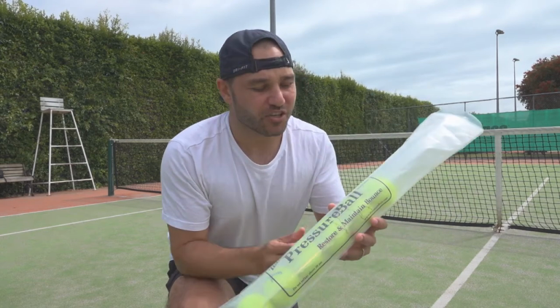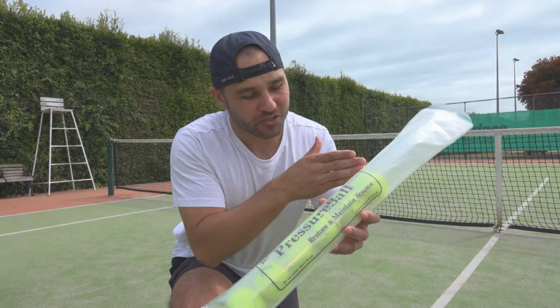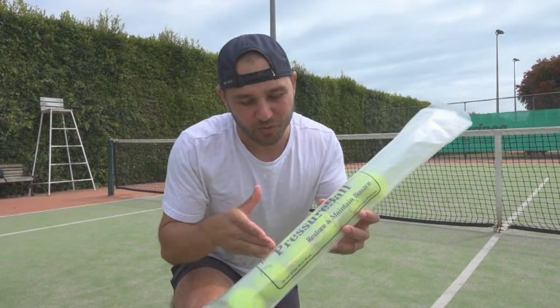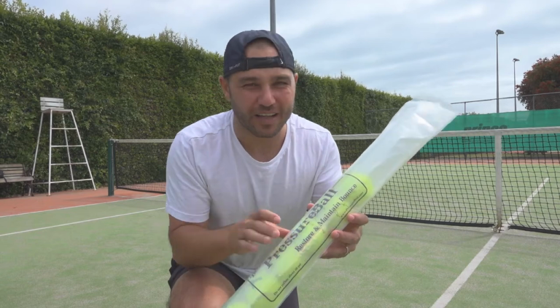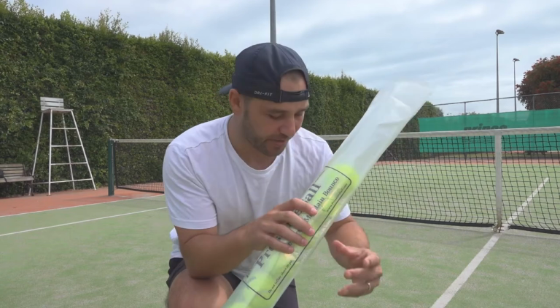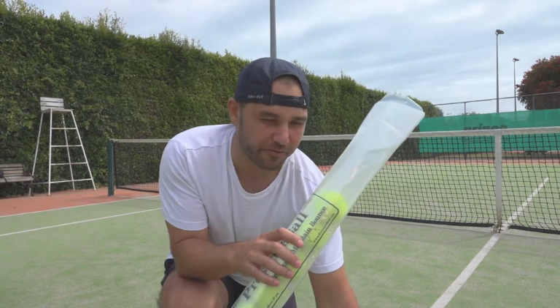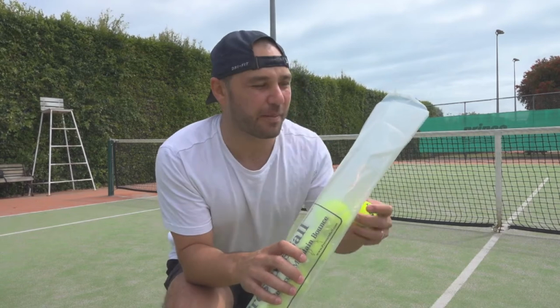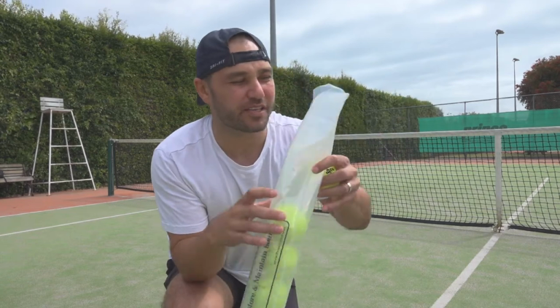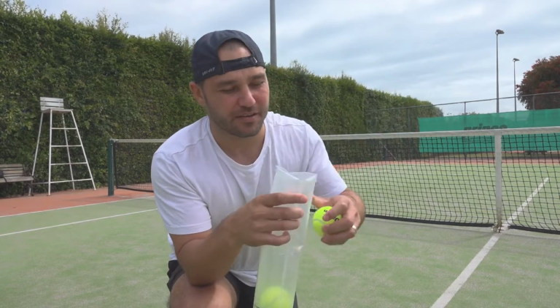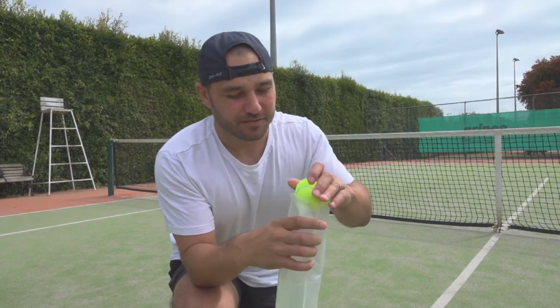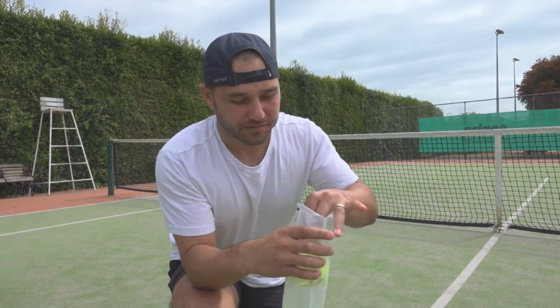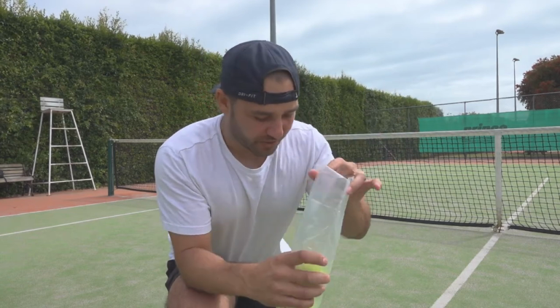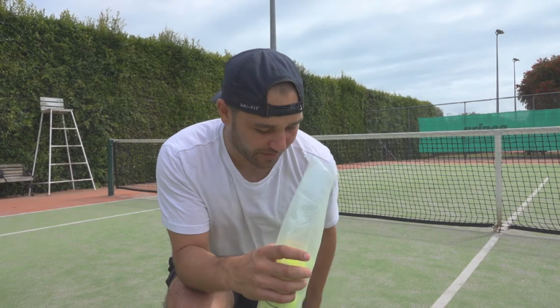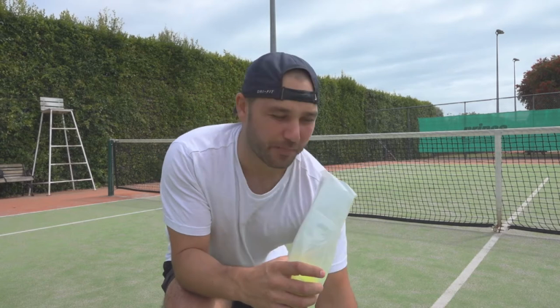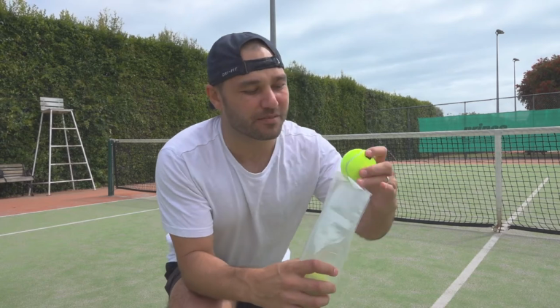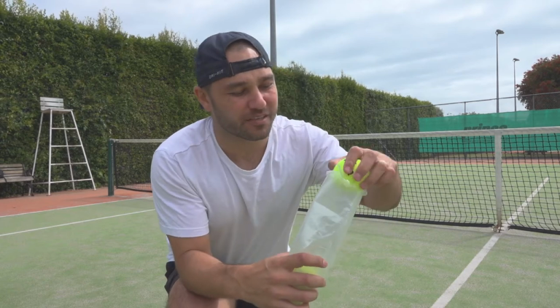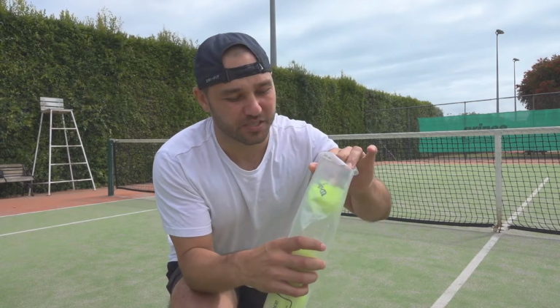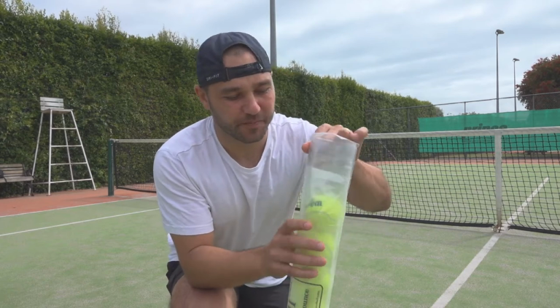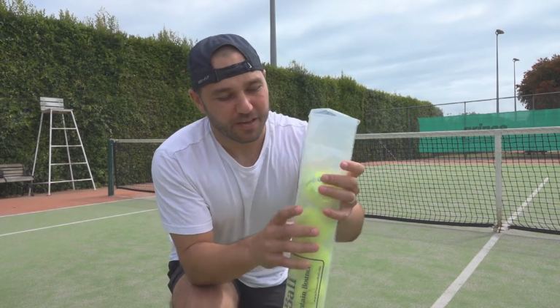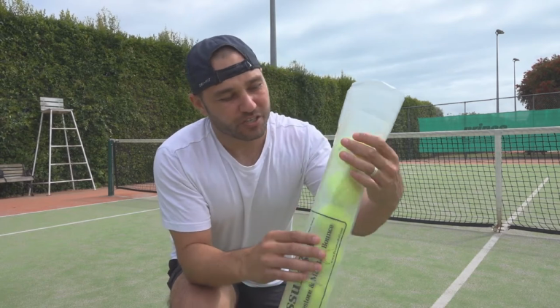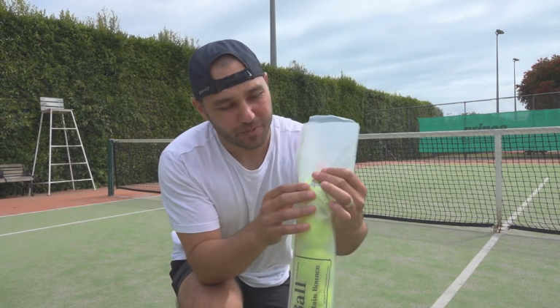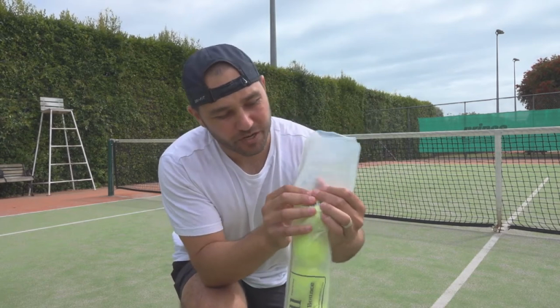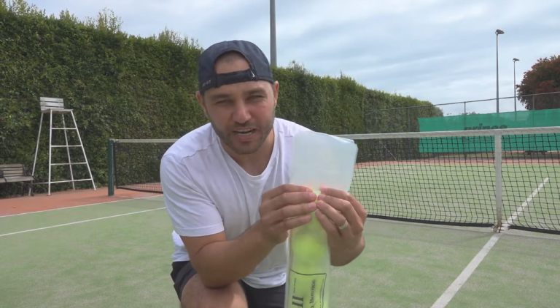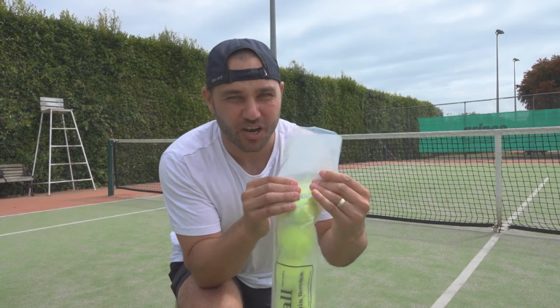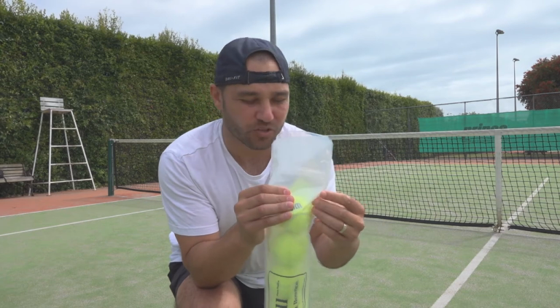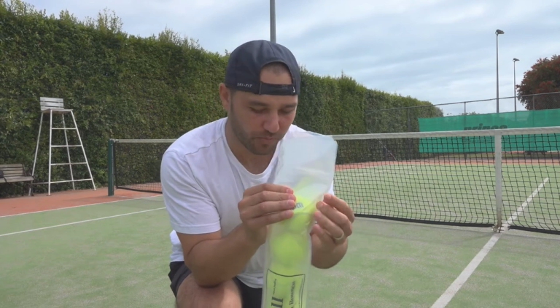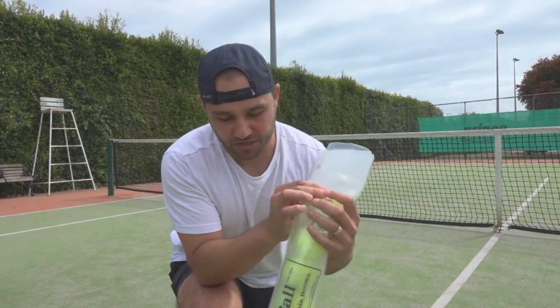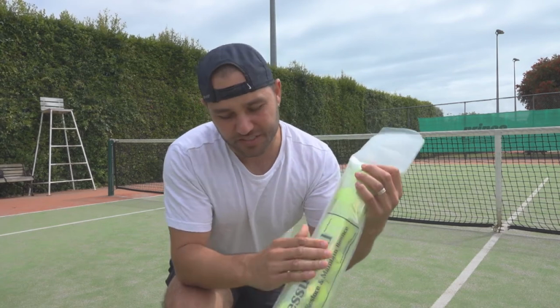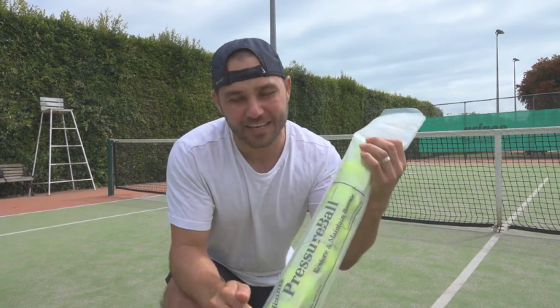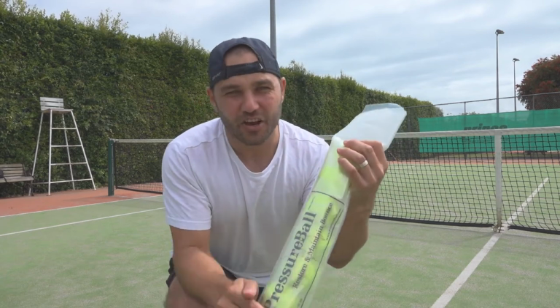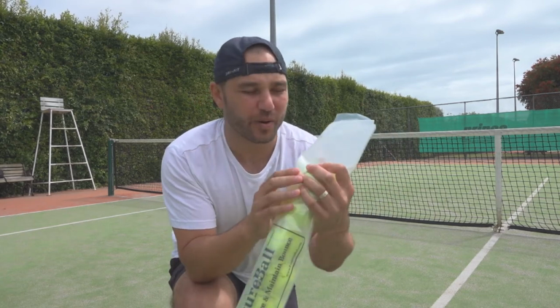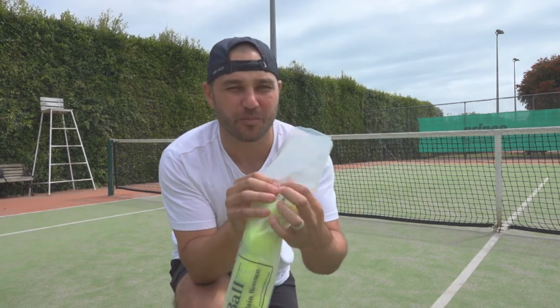So you've got your balls all lined up there and you're just going to finish that process. Pressure ball can take about eight tennis balls. What you're going to do is make sure you push down at the top and make sure all your balls are nicely going all the way down to the bottom.